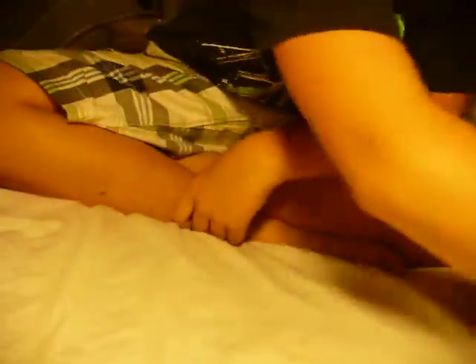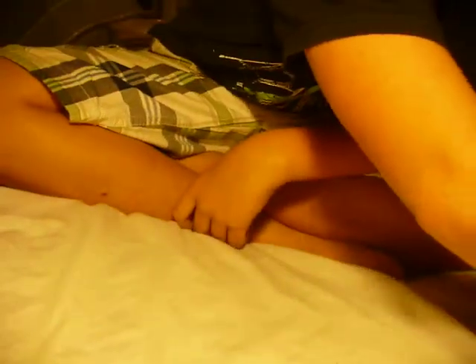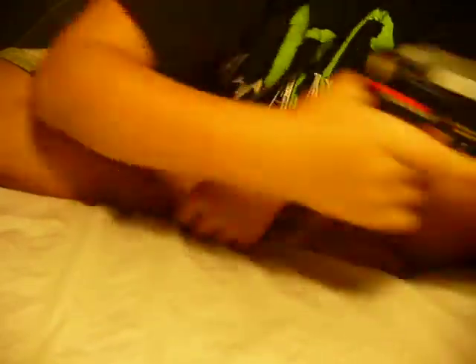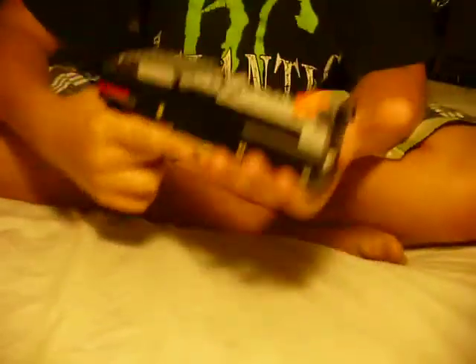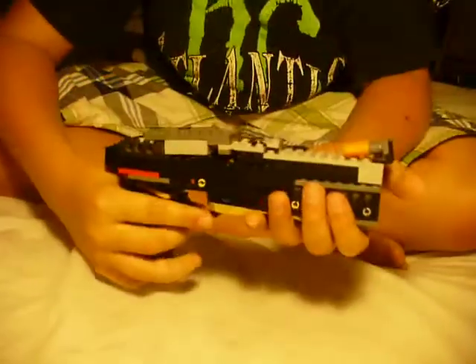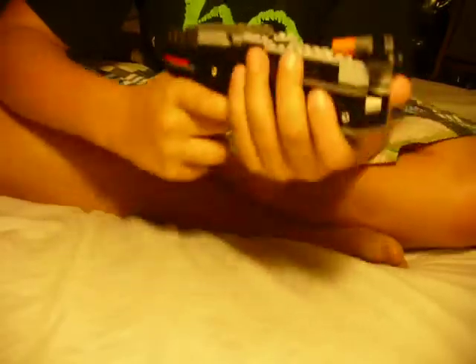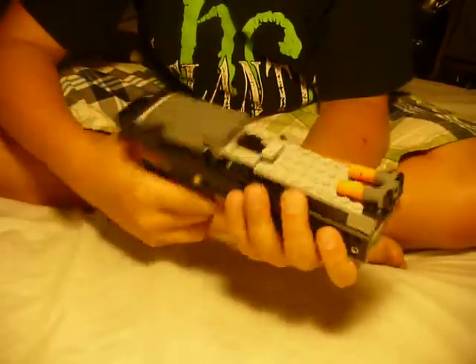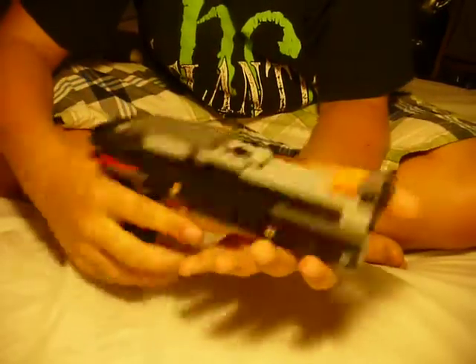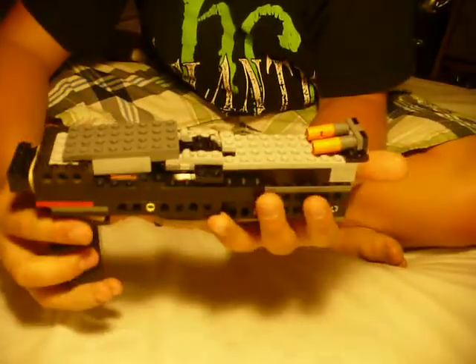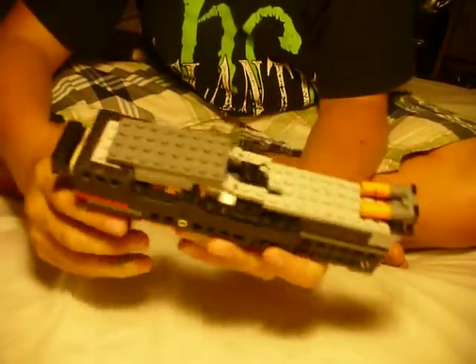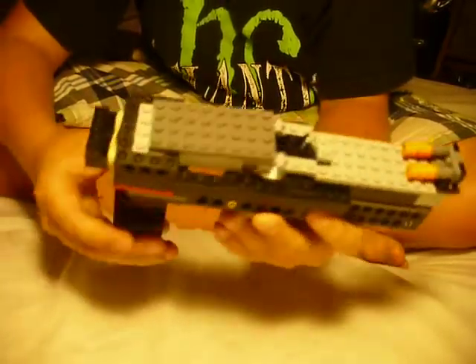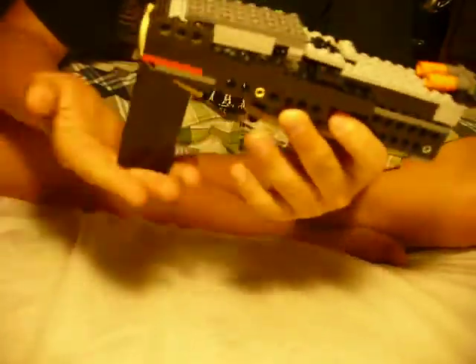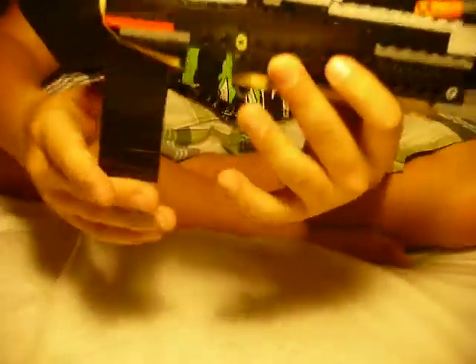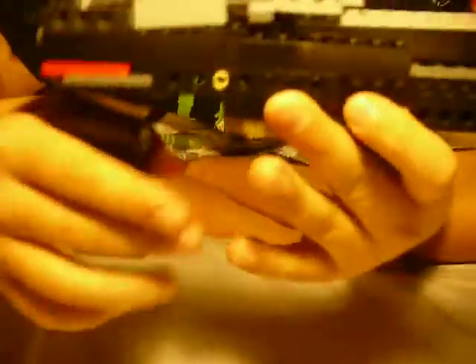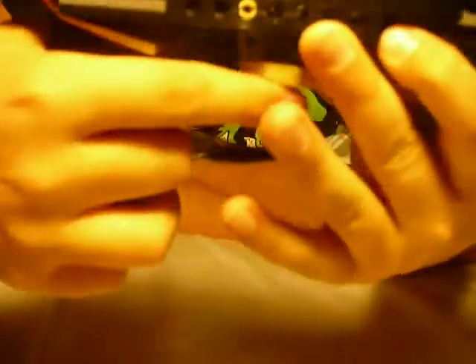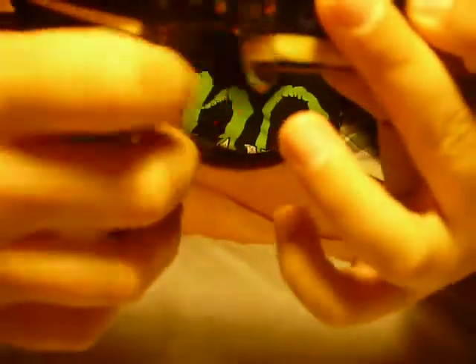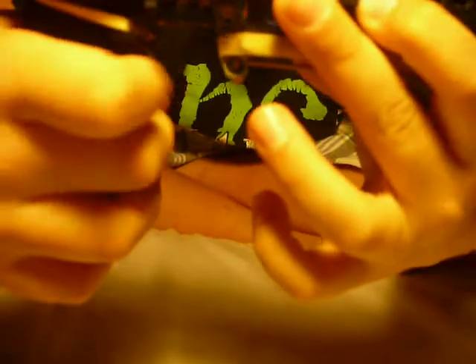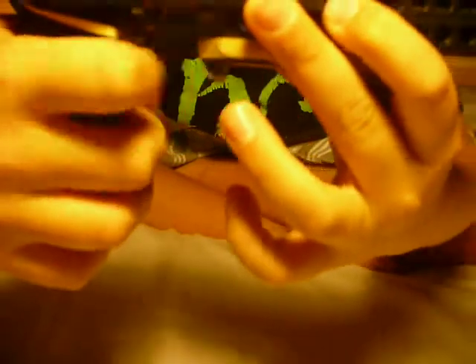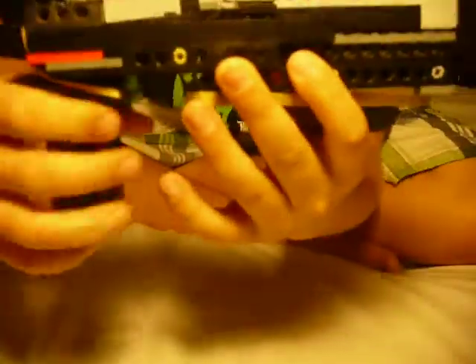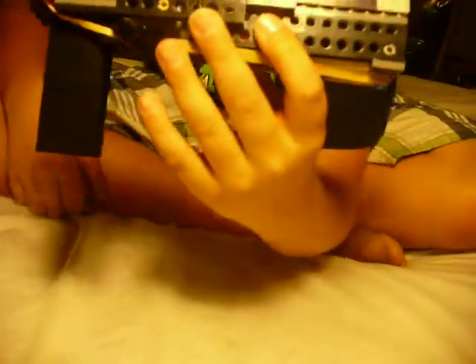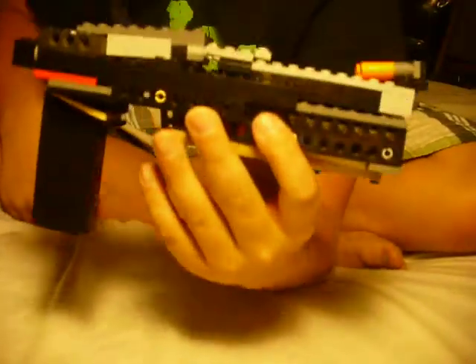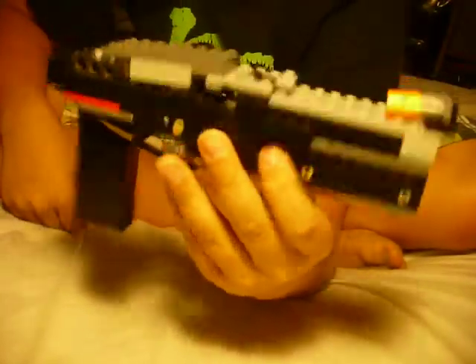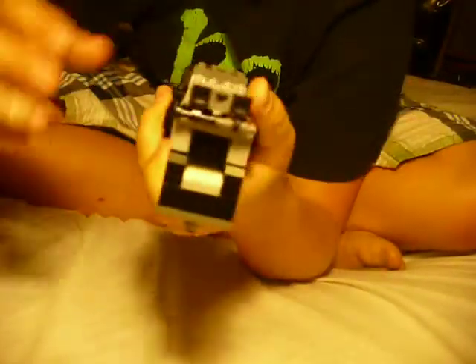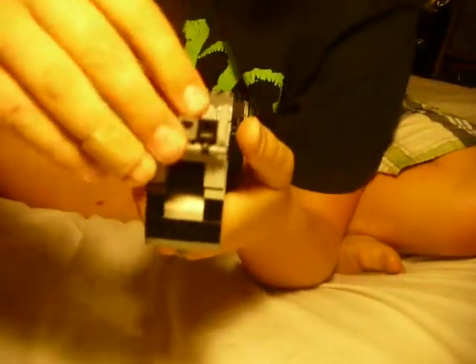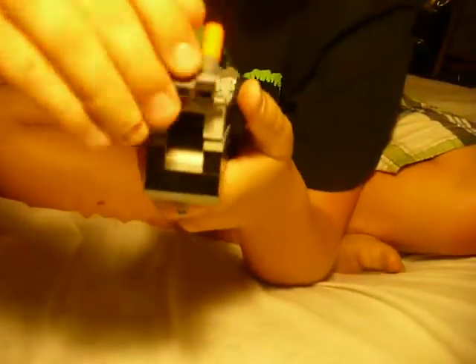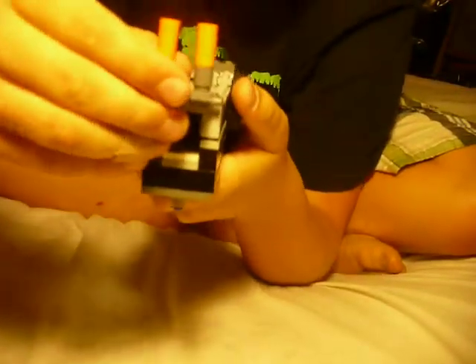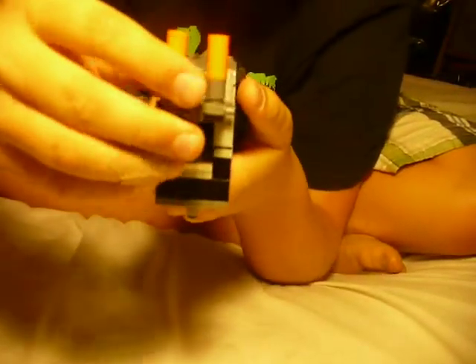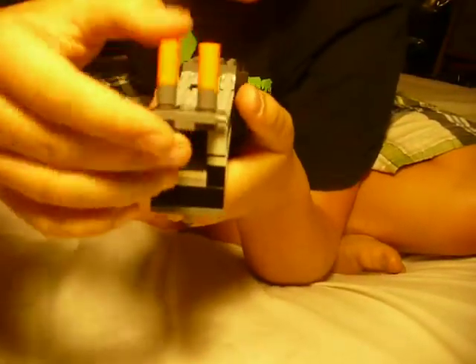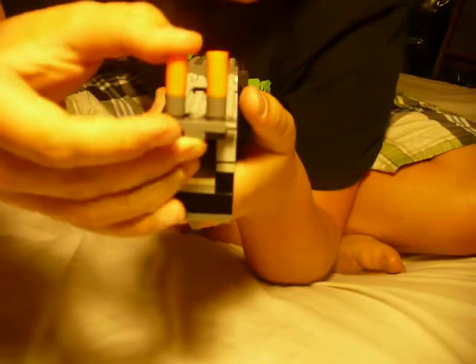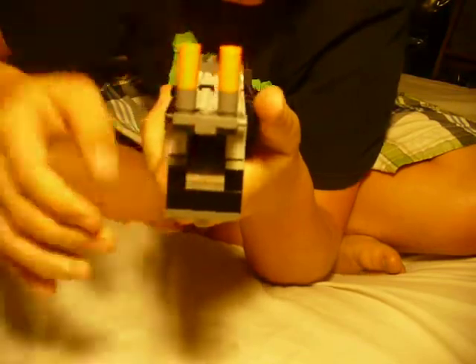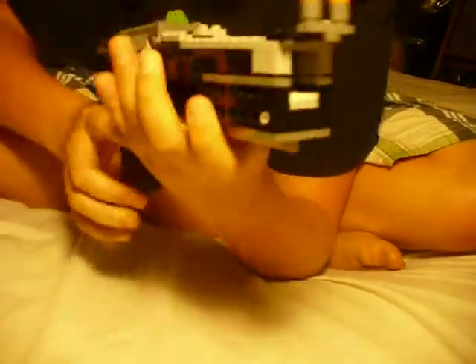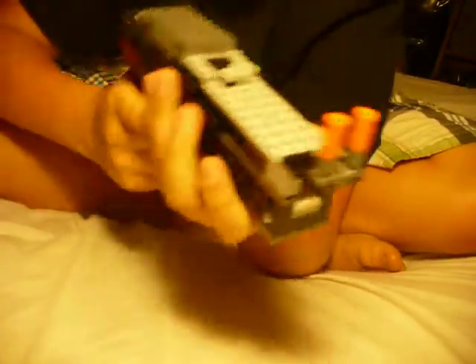This is my LEGO gun. Here's the handle, the trigger, and this little thing that I made that you can flip up to tell you where you're shooting.